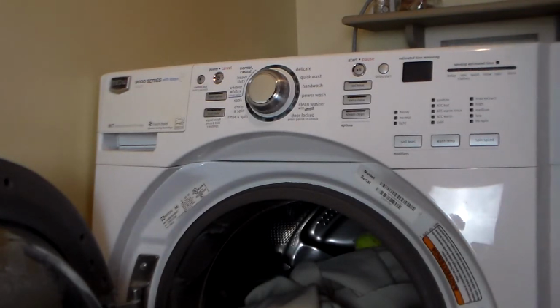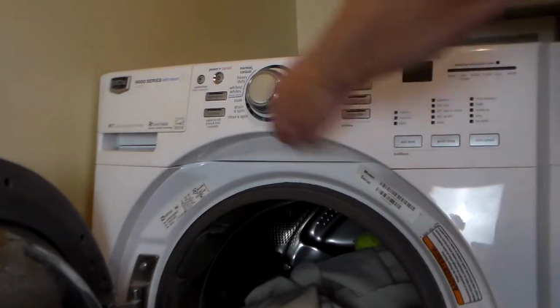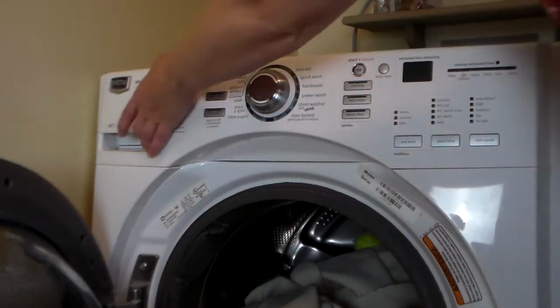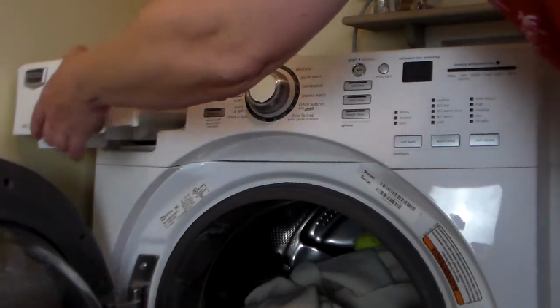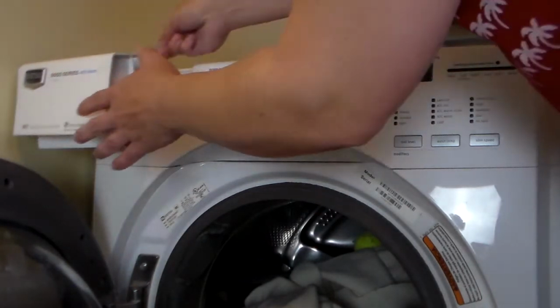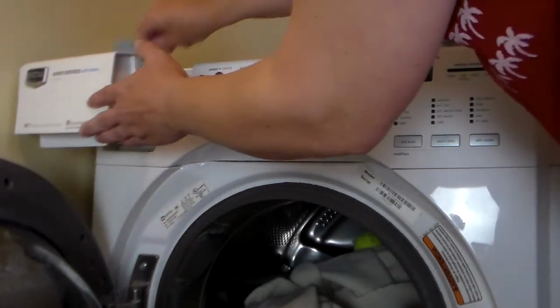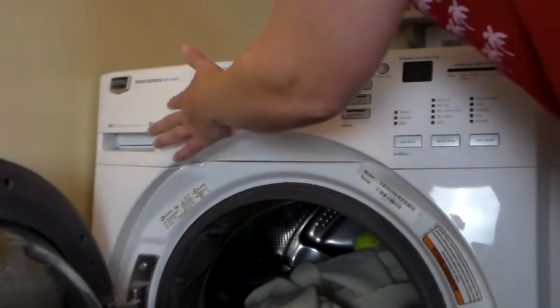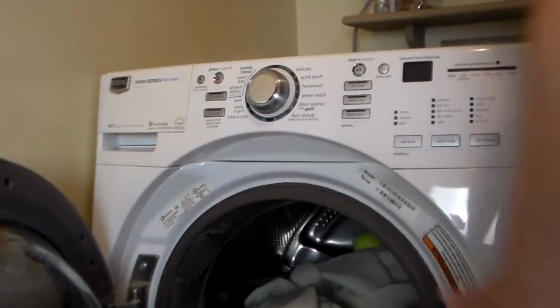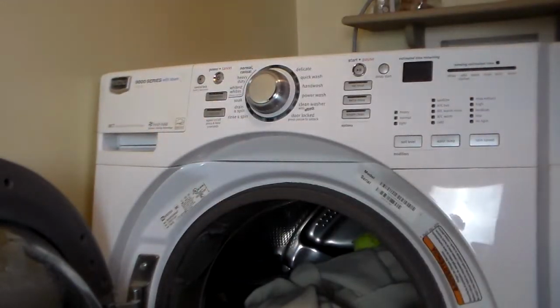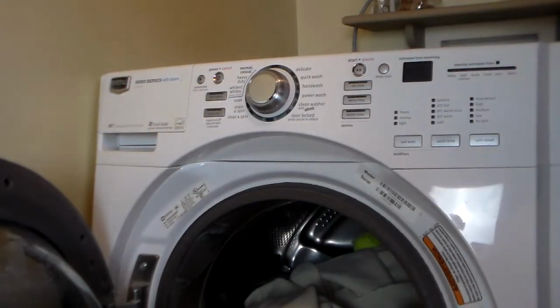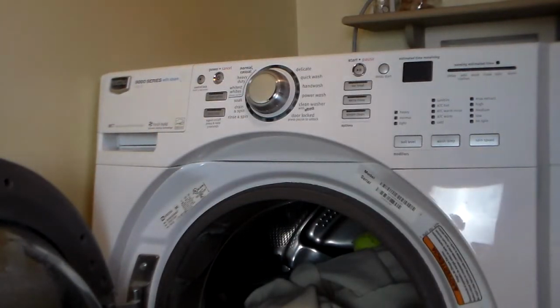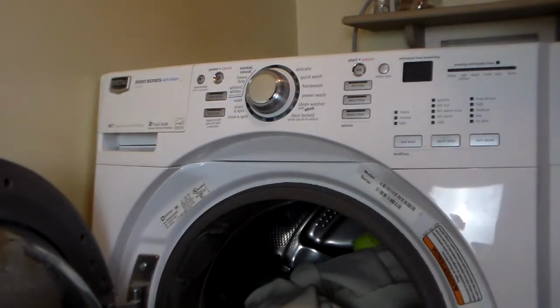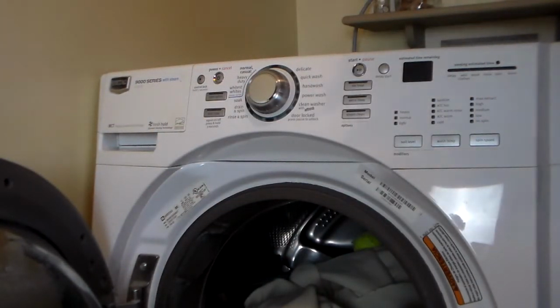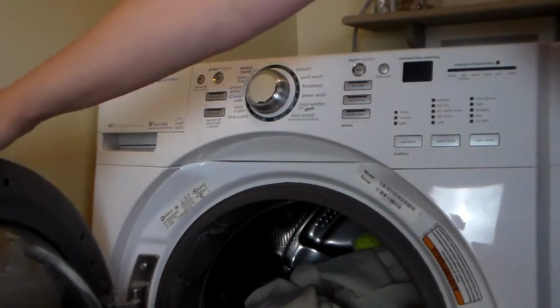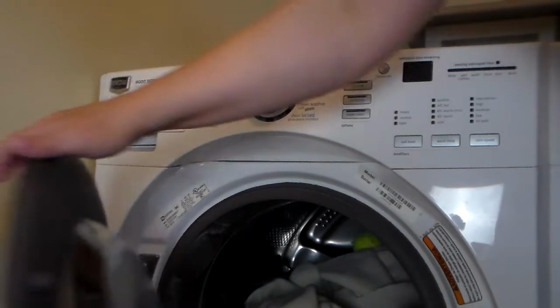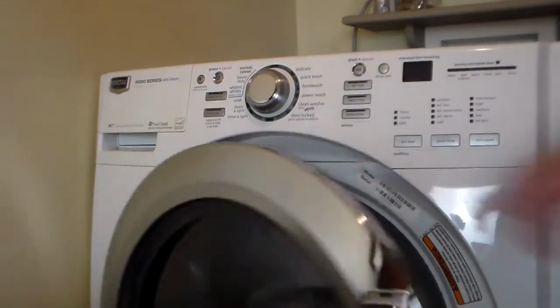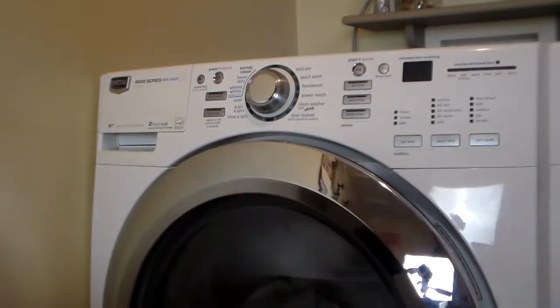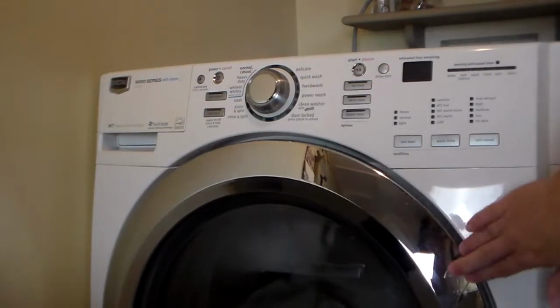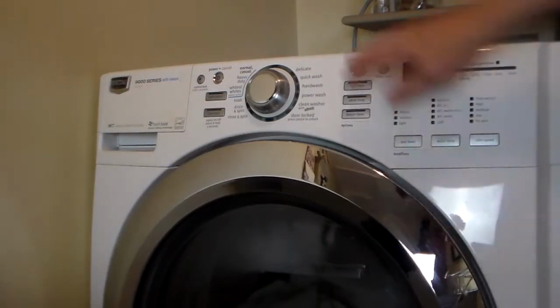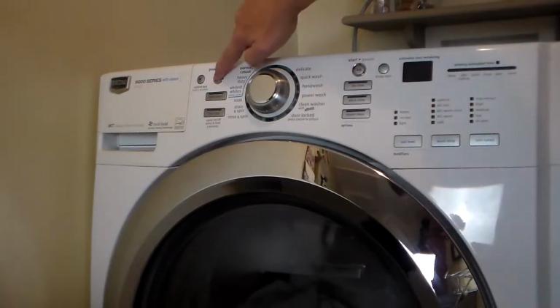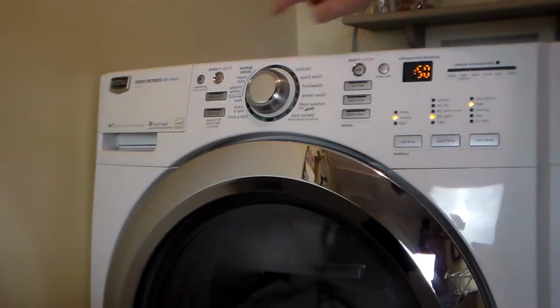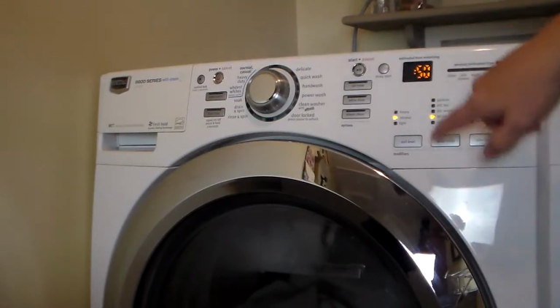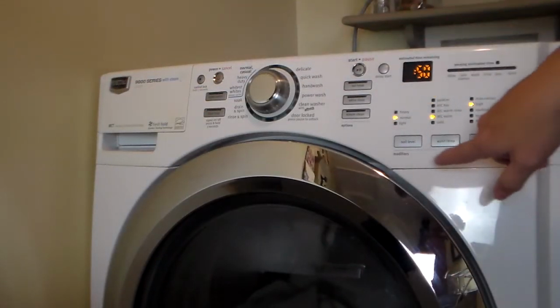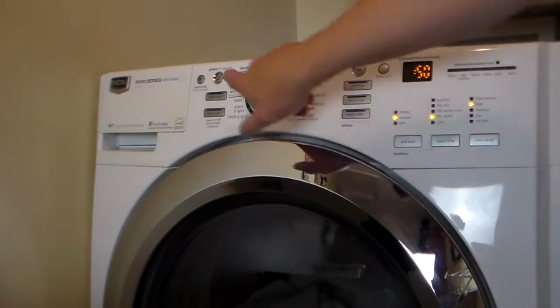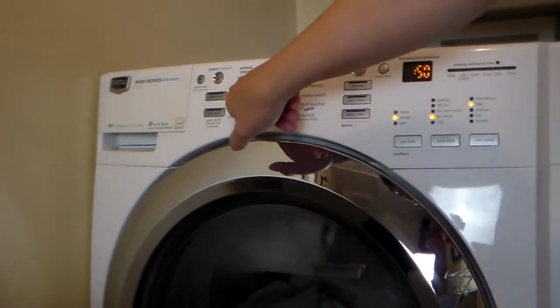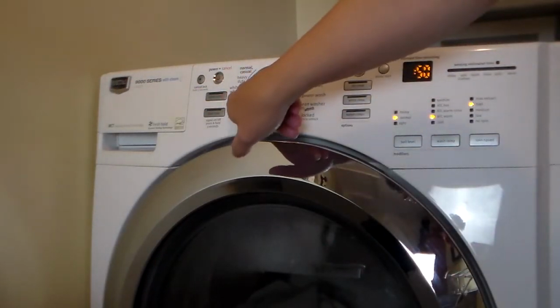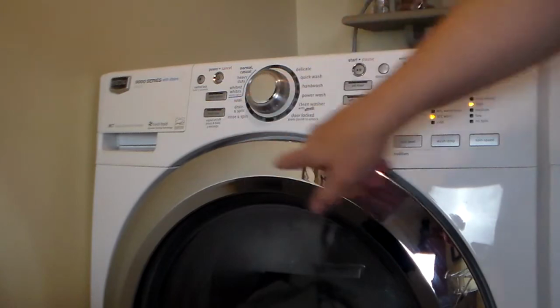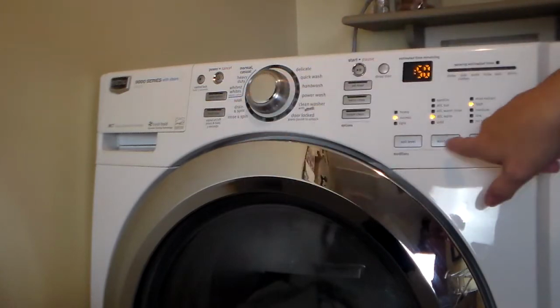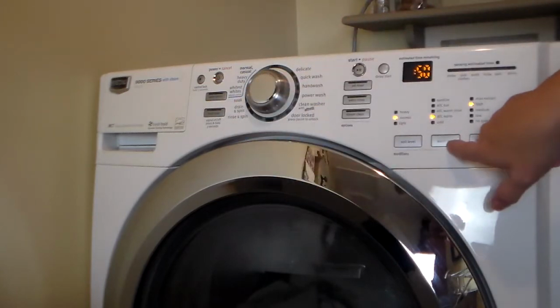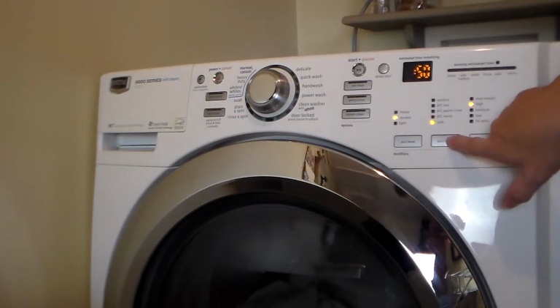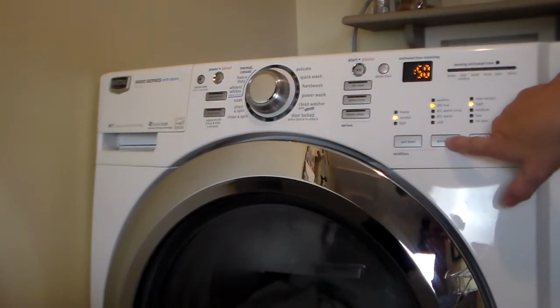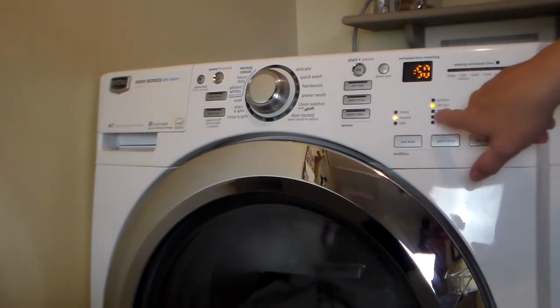I add soap, and I'm going to wash it on heavy duty with hot water.